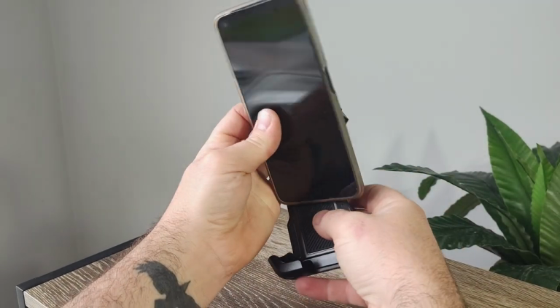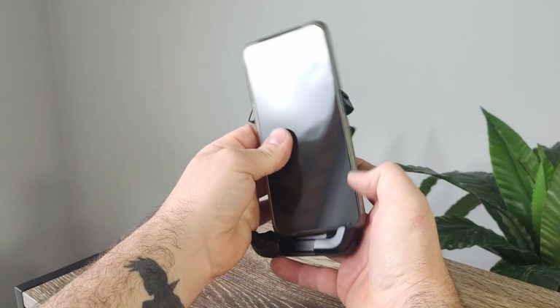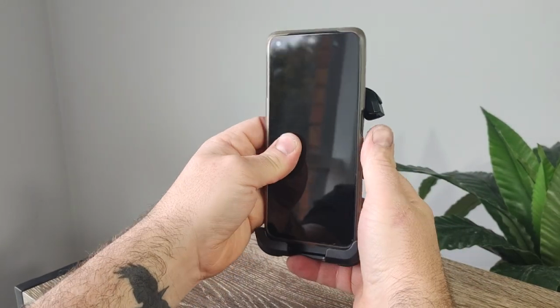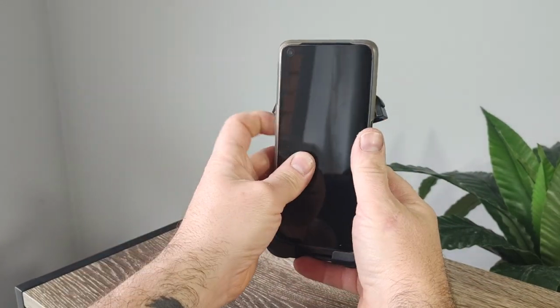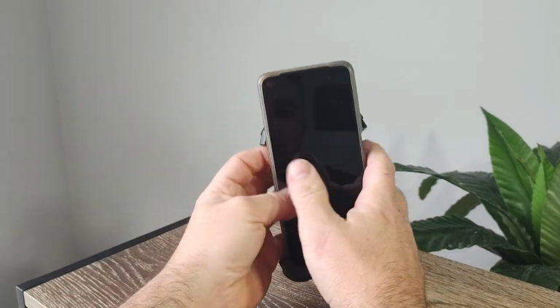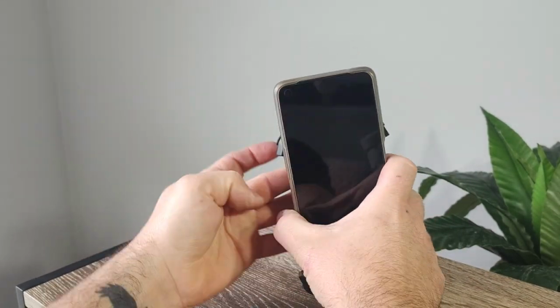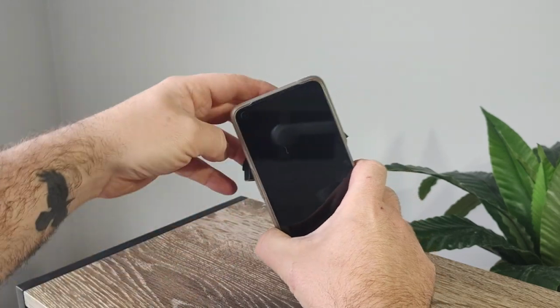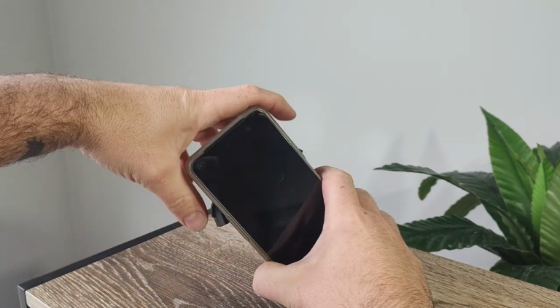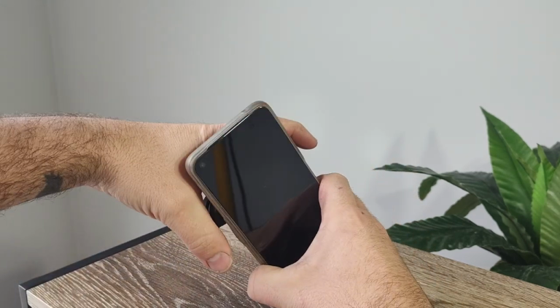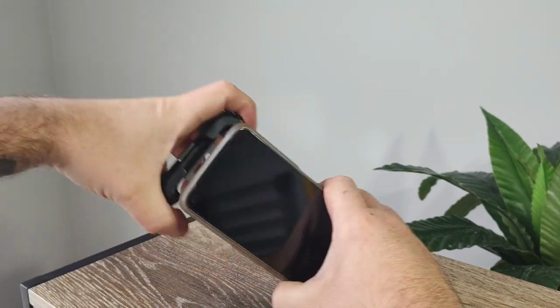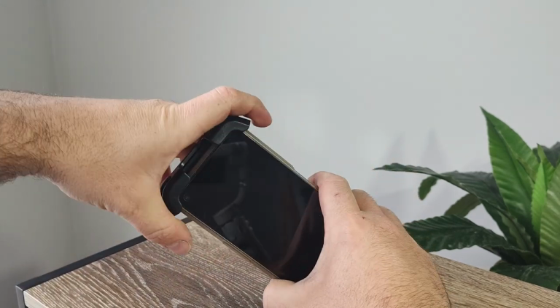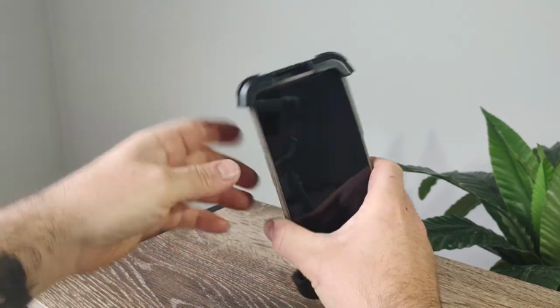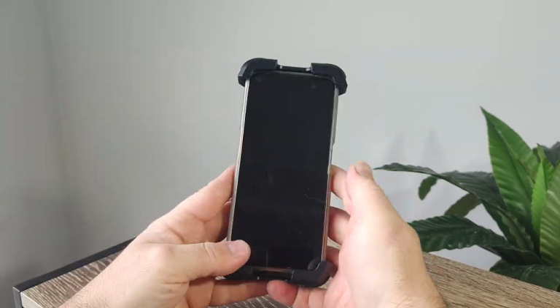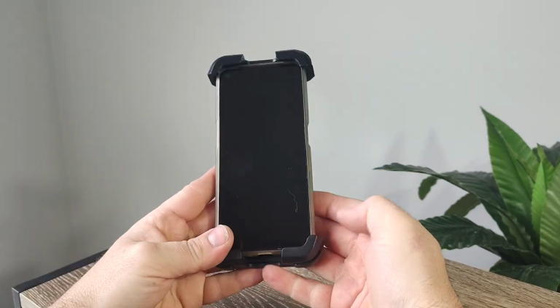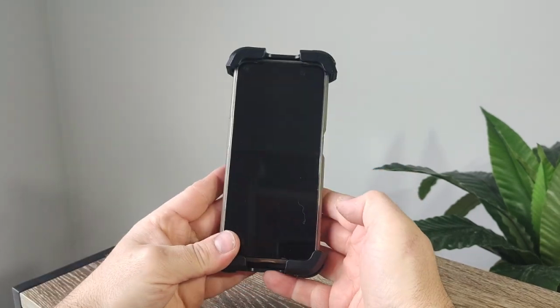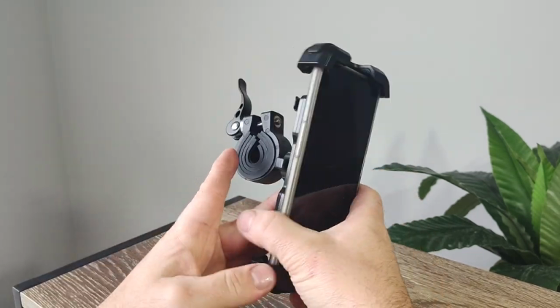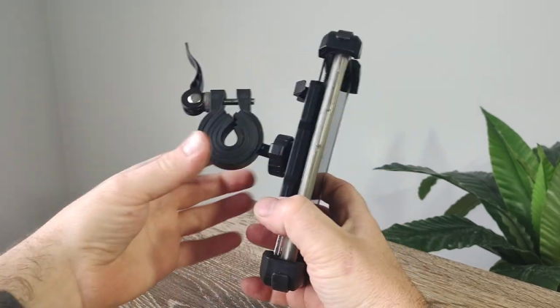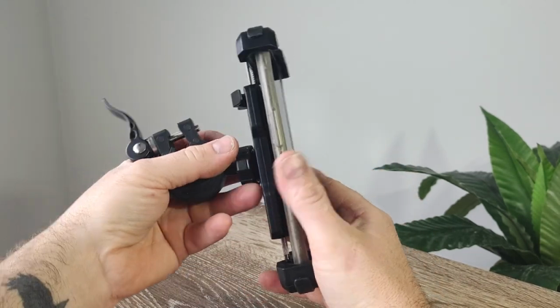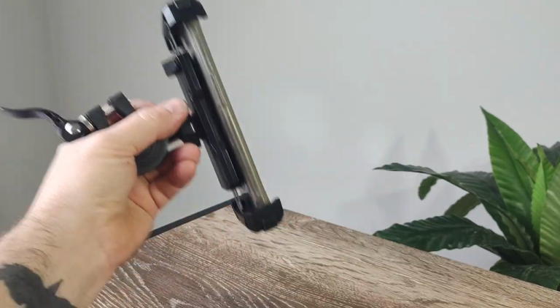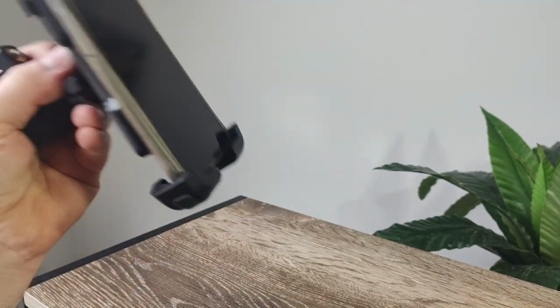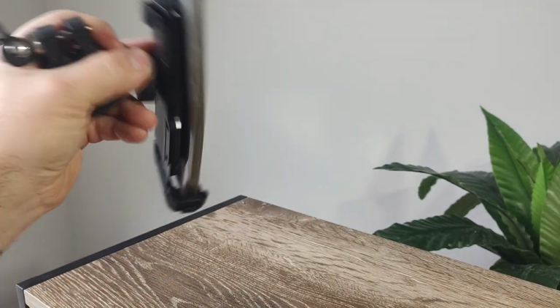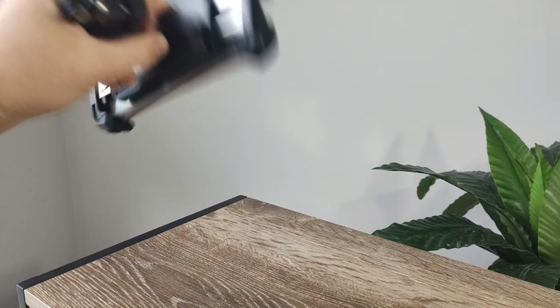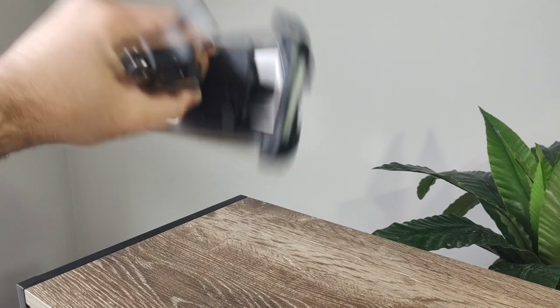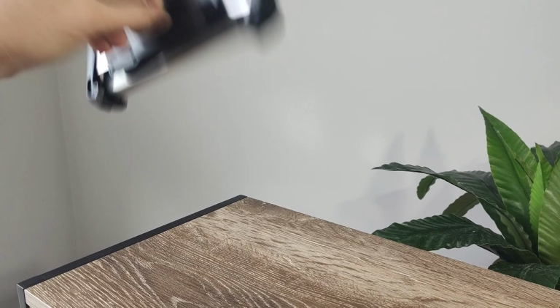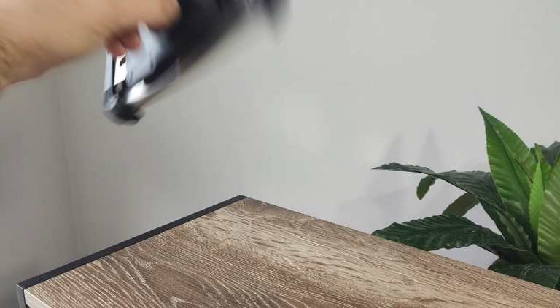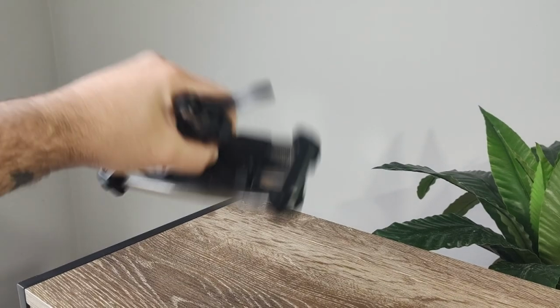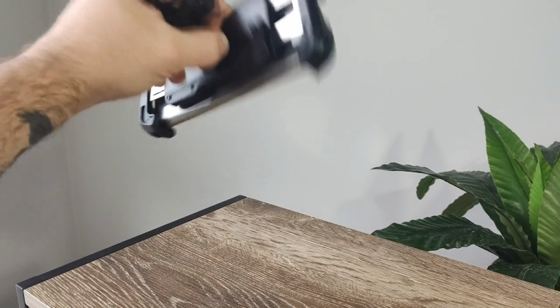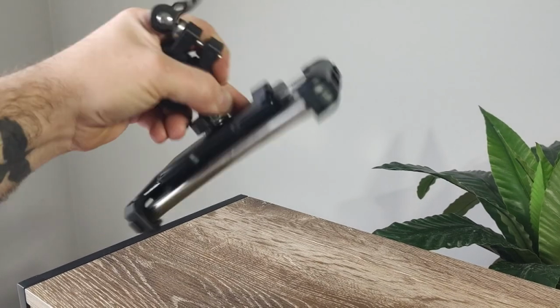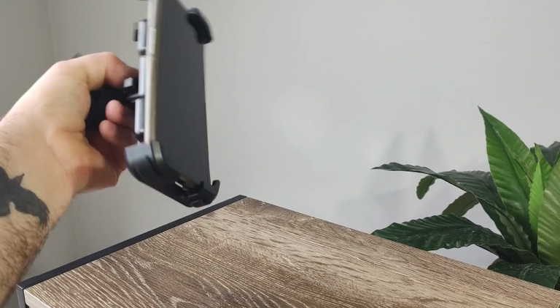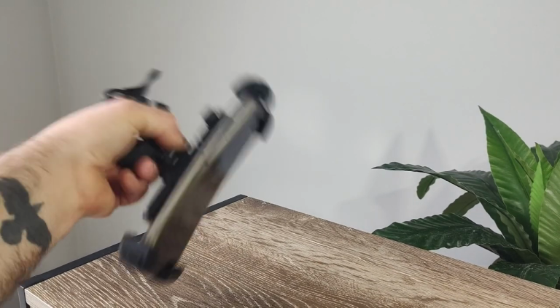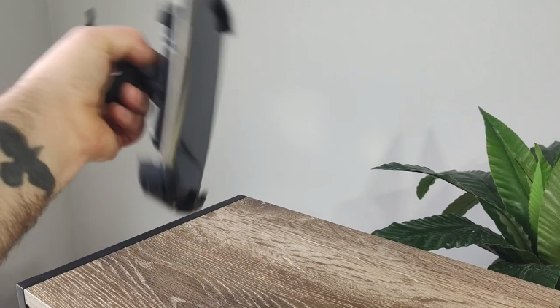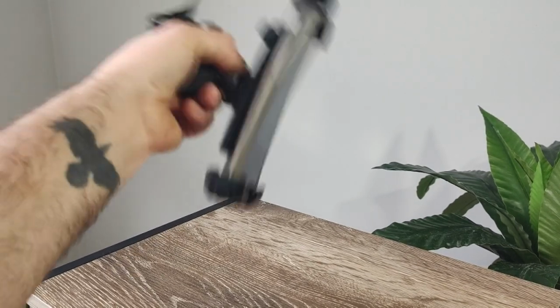Here I'm putting in my Oppo A96 with the case on. It's a chunky little phone and it fits really nicely. Even with a good shake around, it doesn't want to move at all.